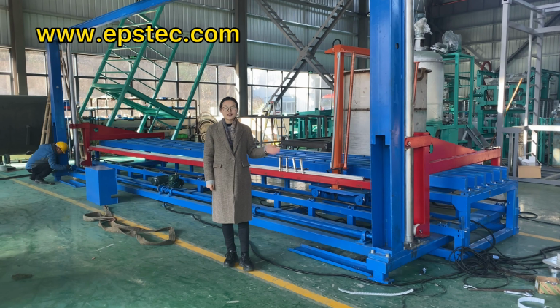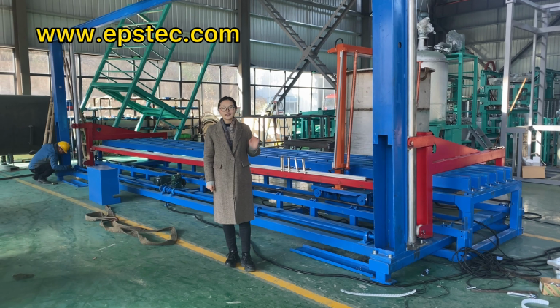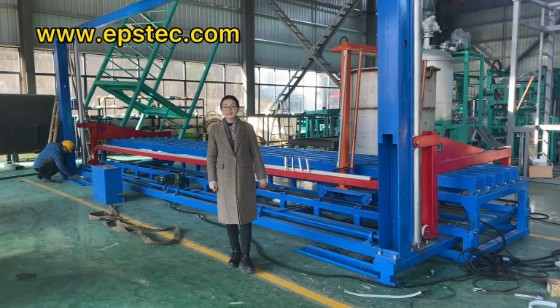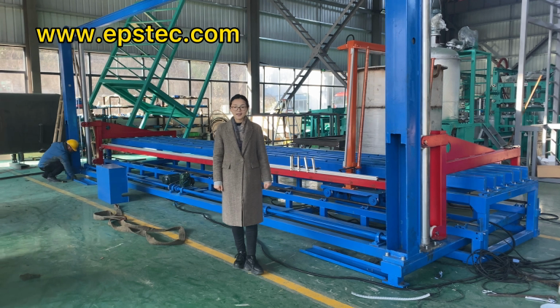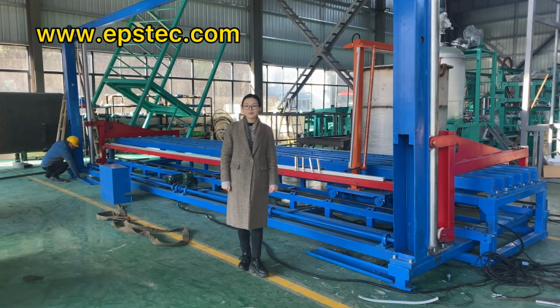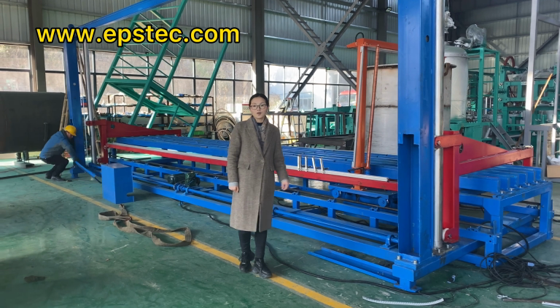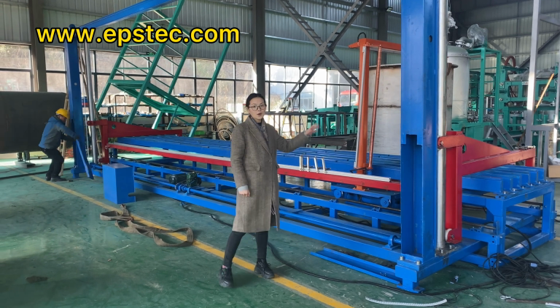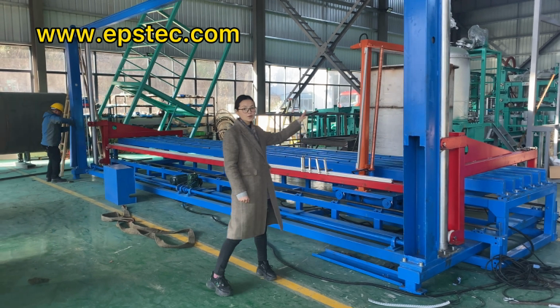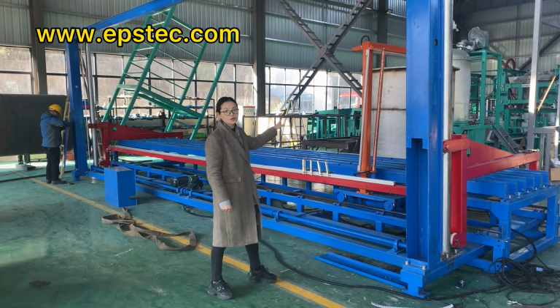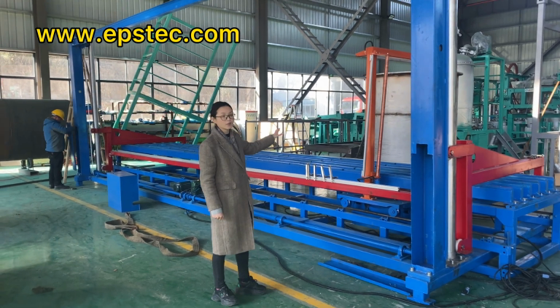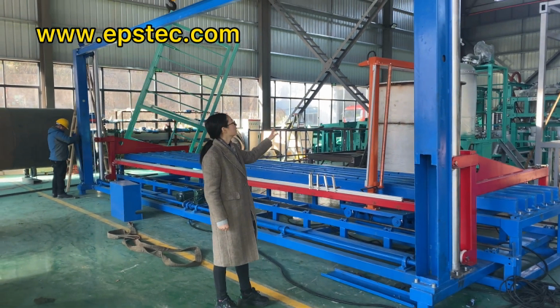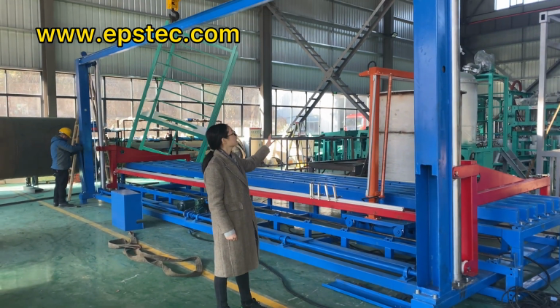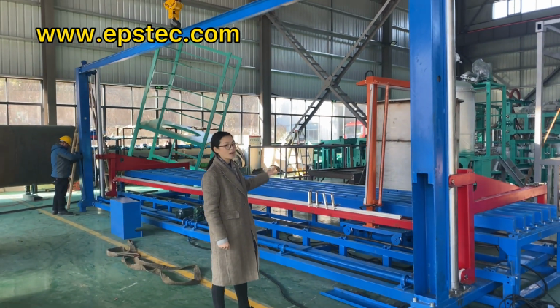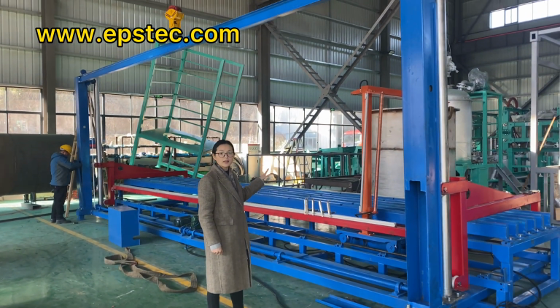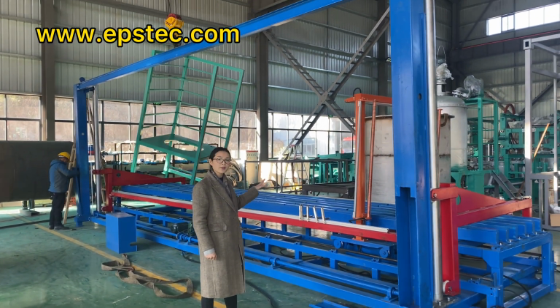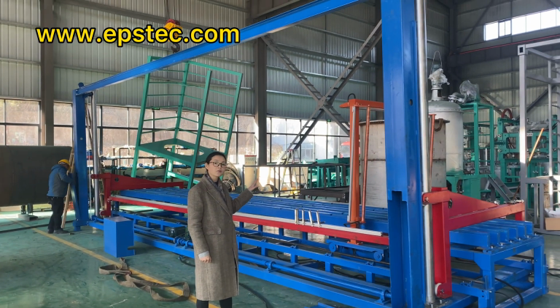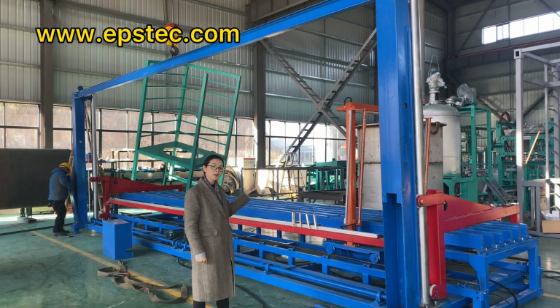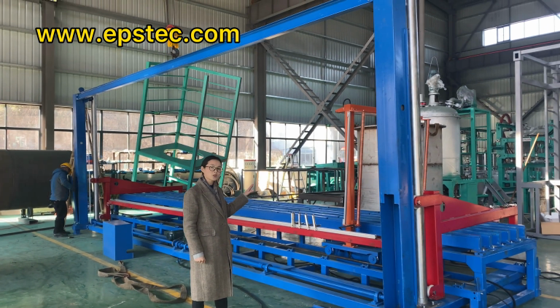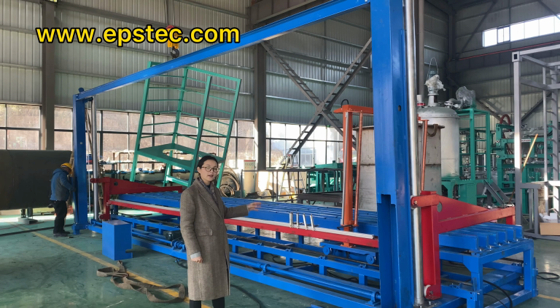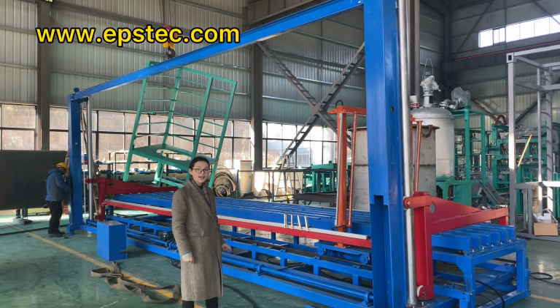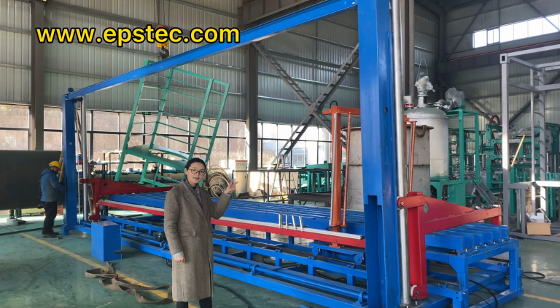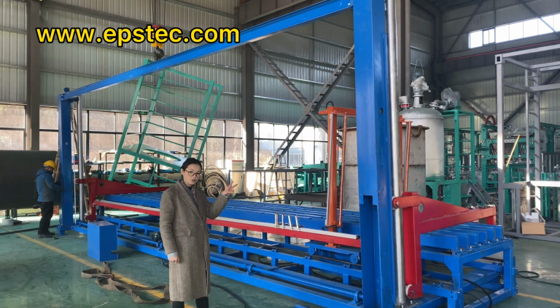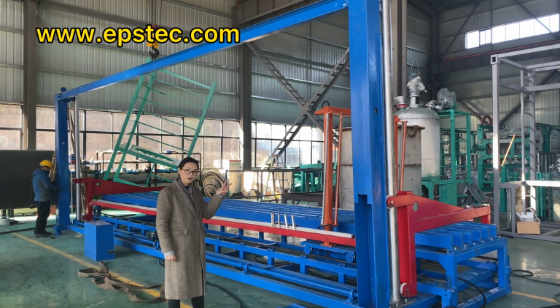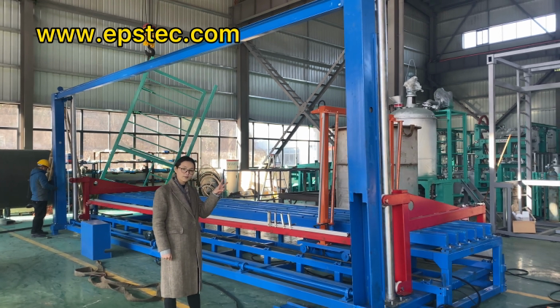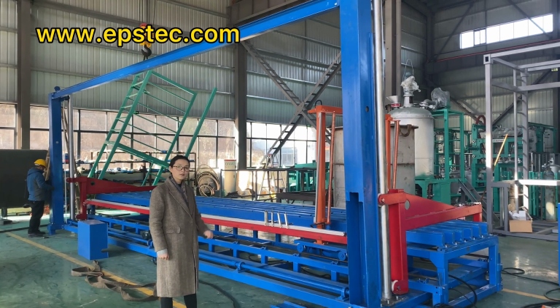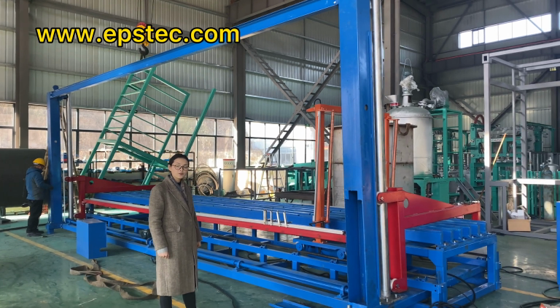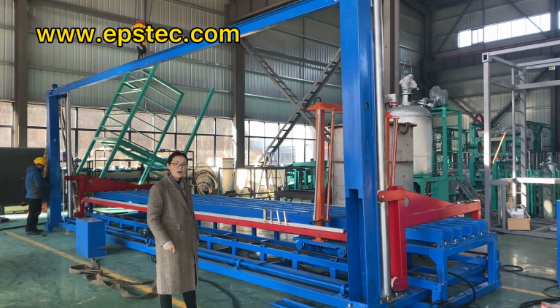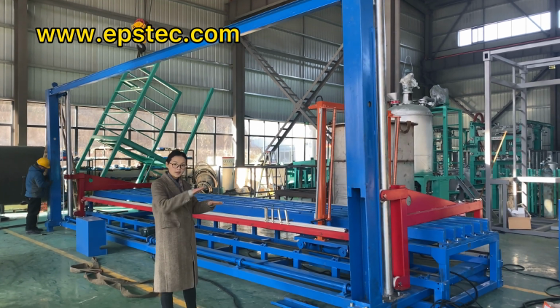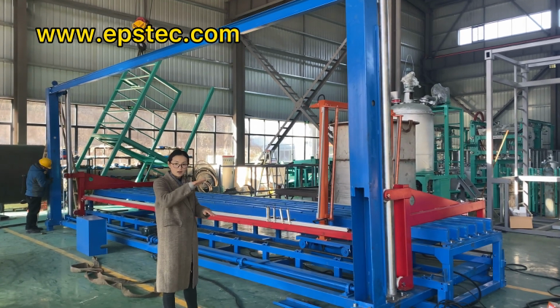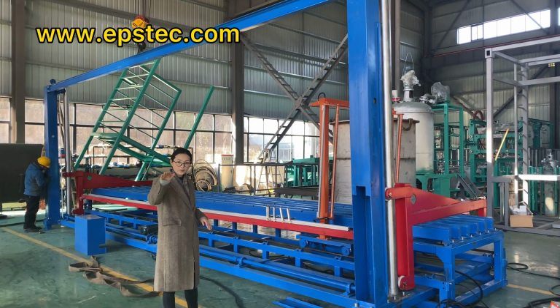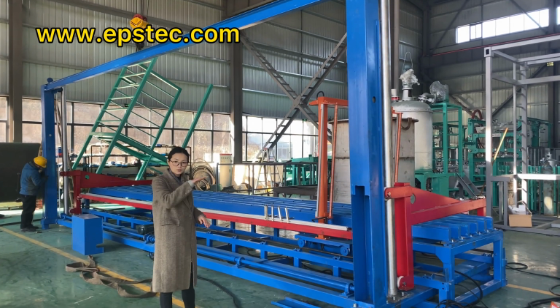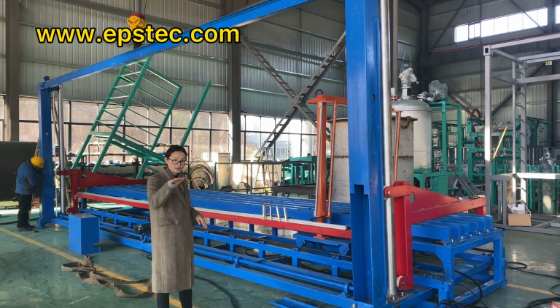Hi everyone, I'm Fiona. In this video, I will show you a regular C-type EPS foam cutting machine for expanded polystyrene.